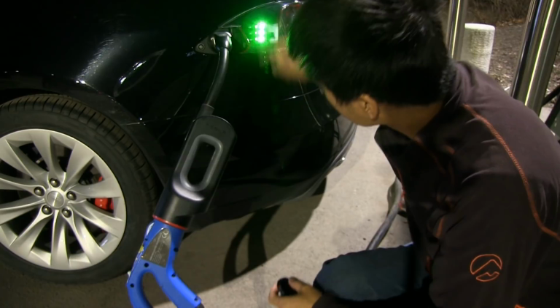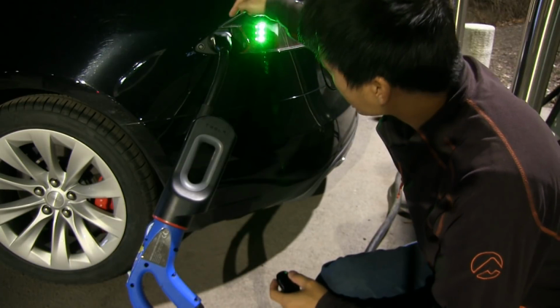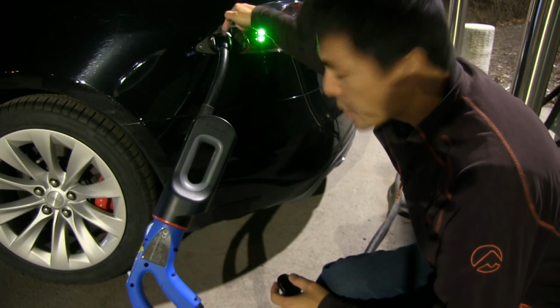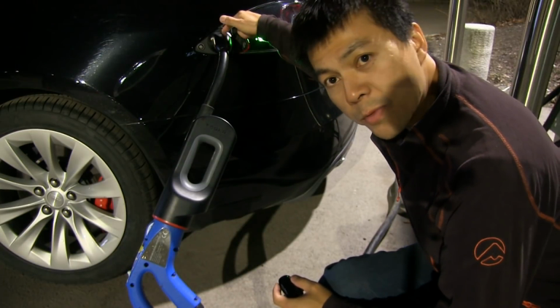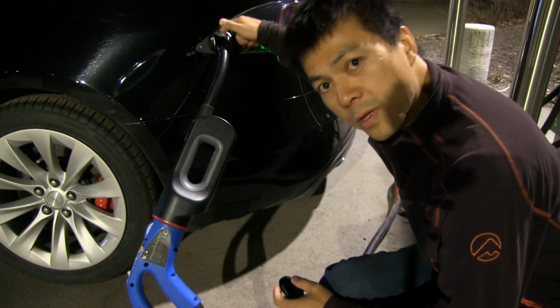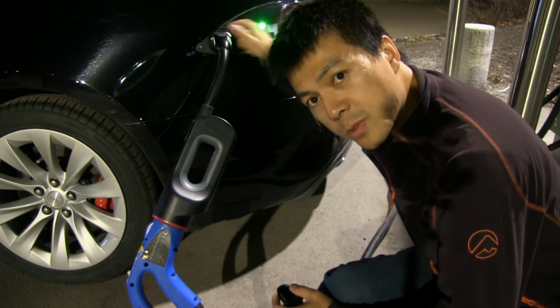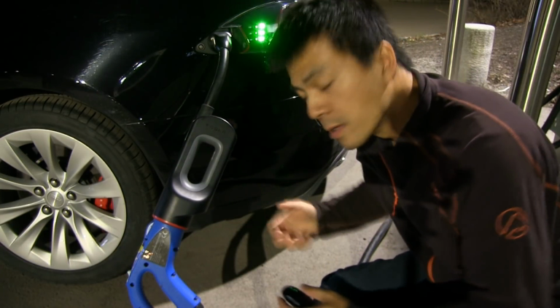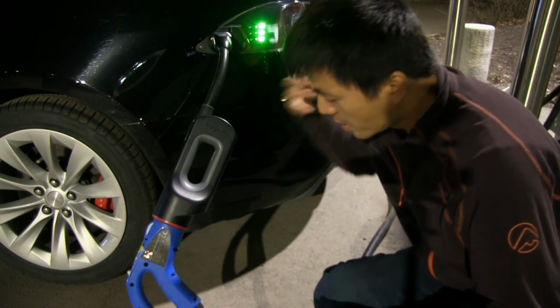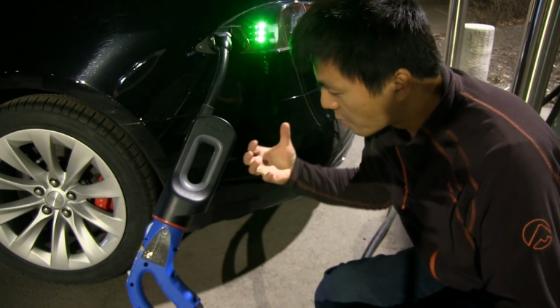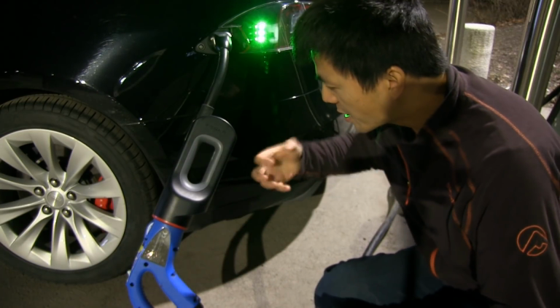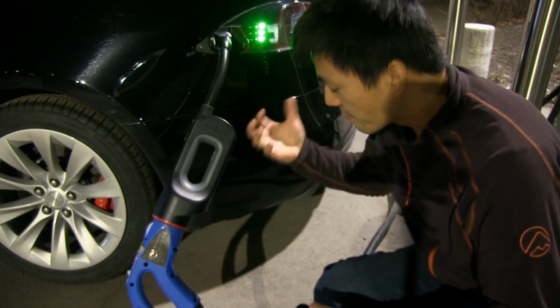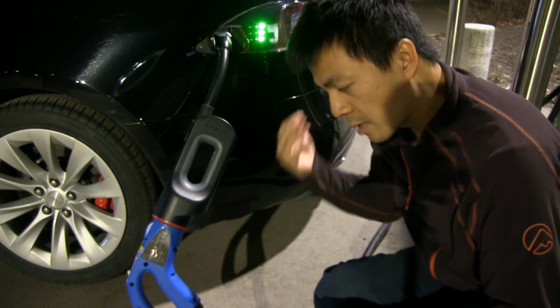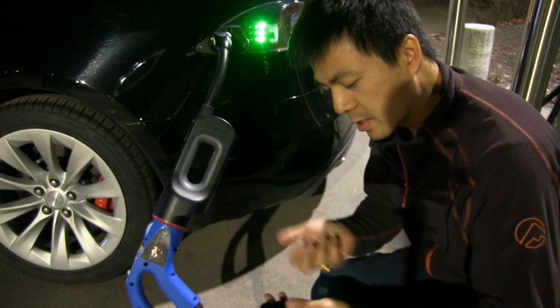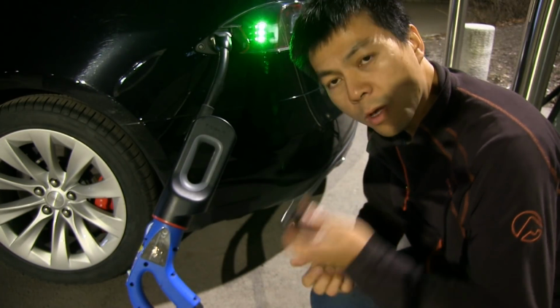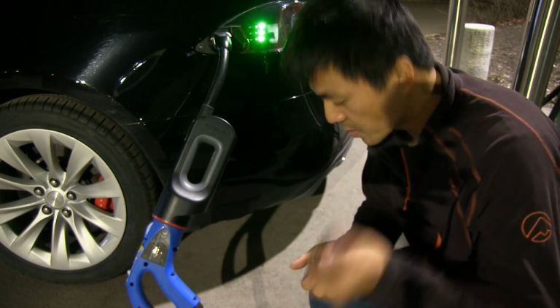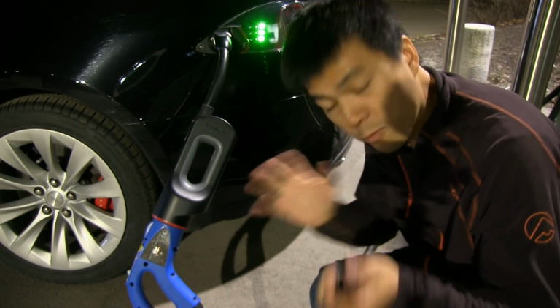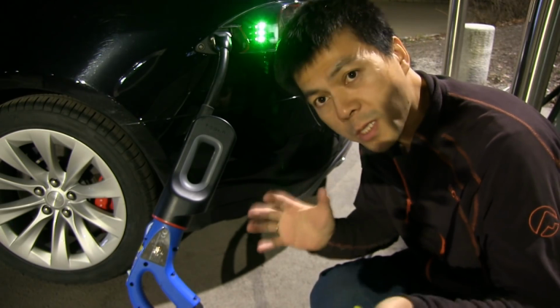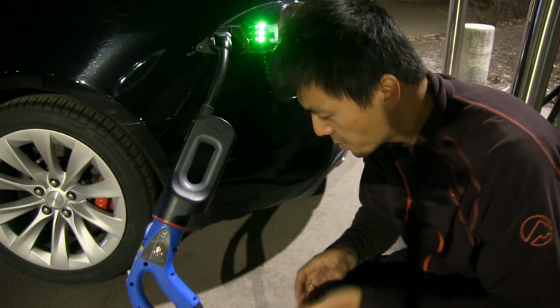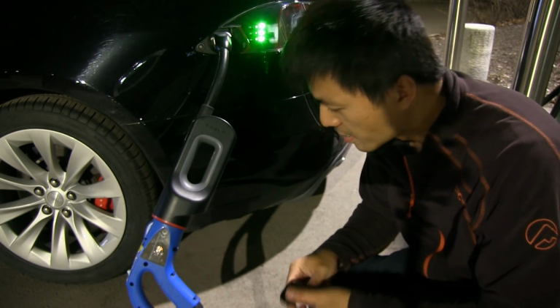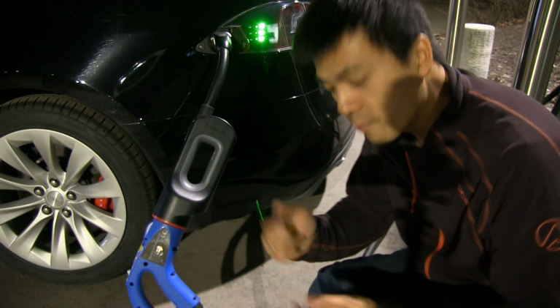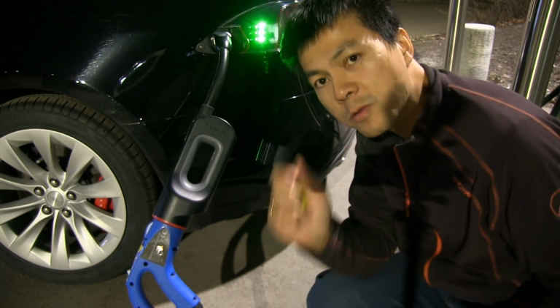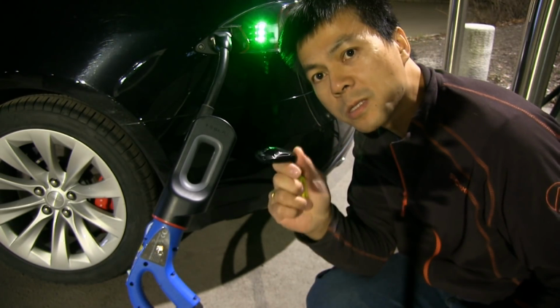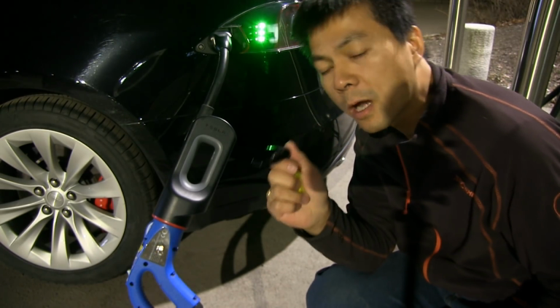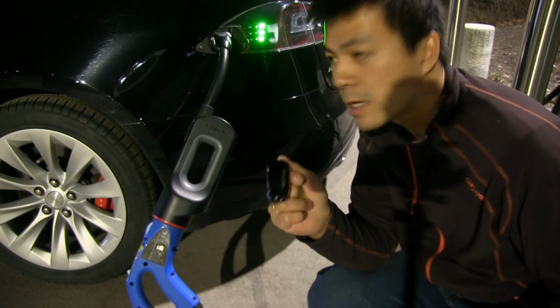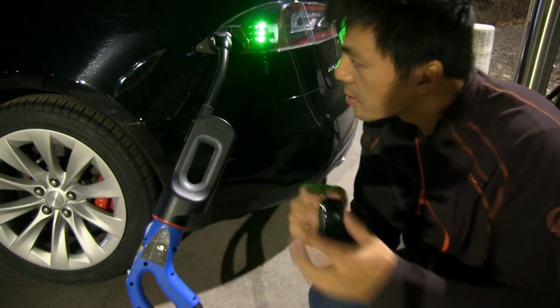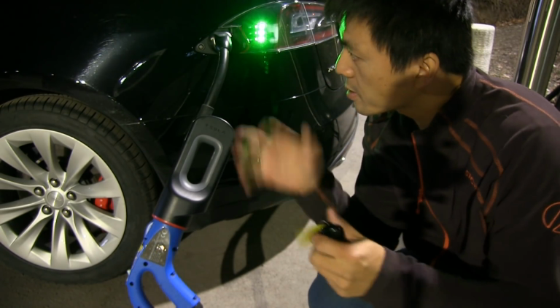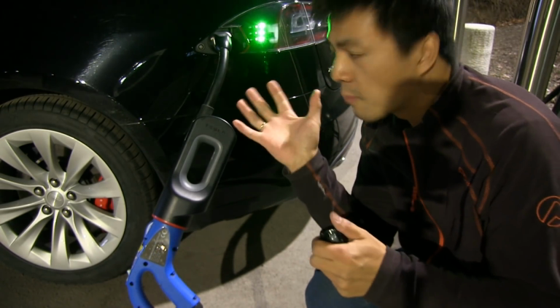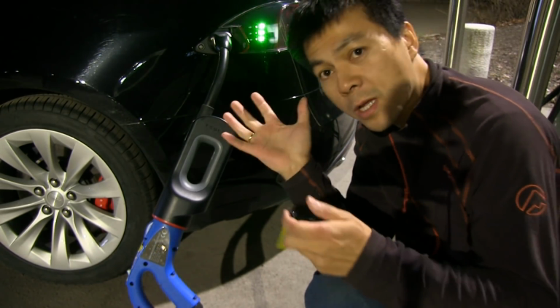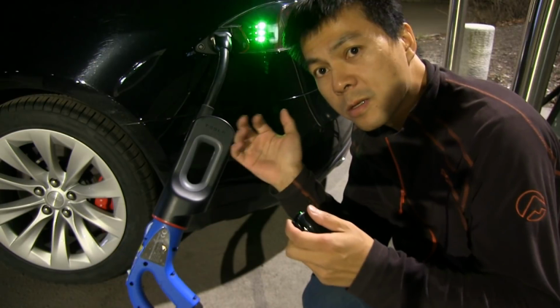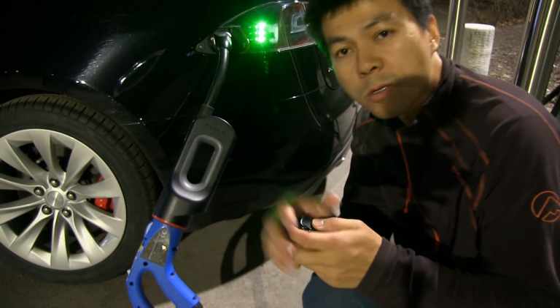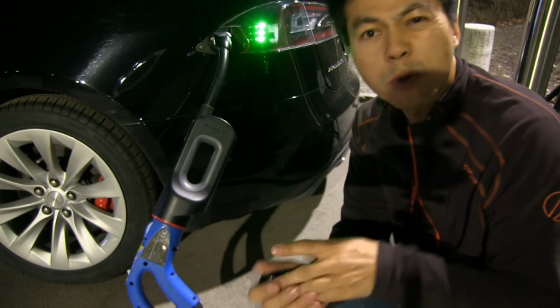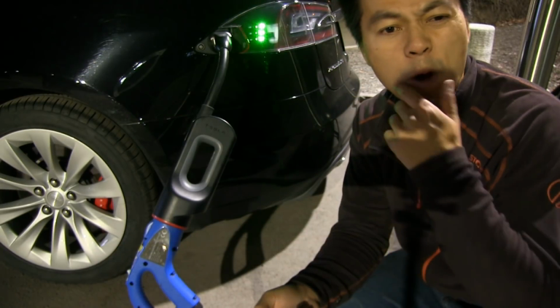Right now the car is unlocked because I have the key here. If I press the button on the adapter it will release and stop everything — so that works as intended. We need to get the key away so the car won't detect it. Let's put it somewhere.